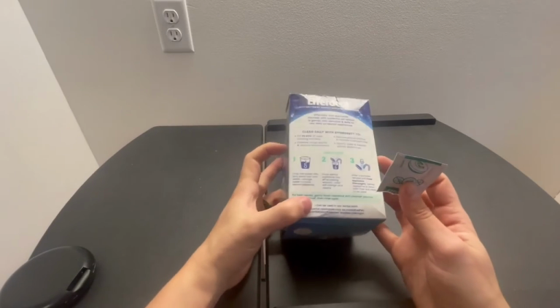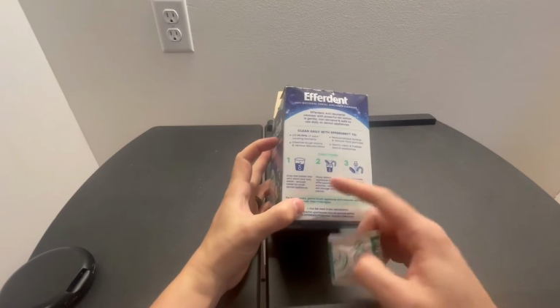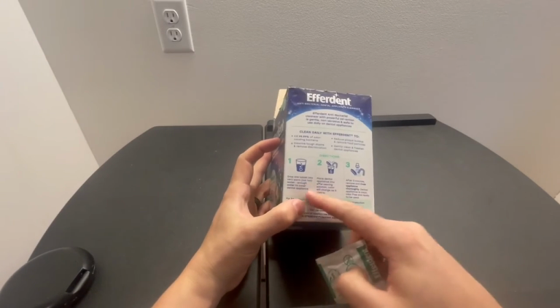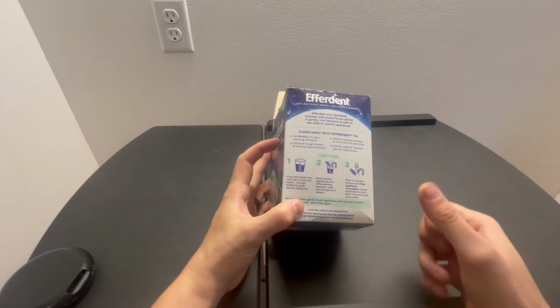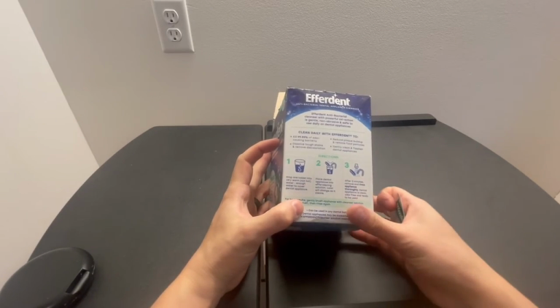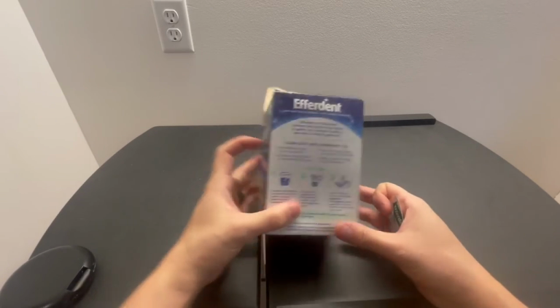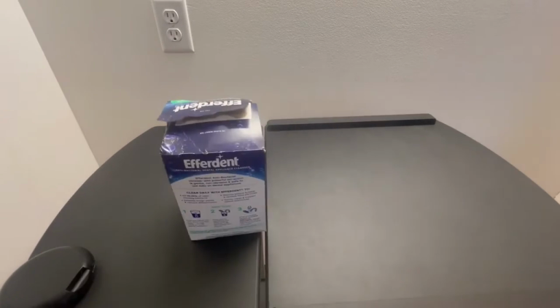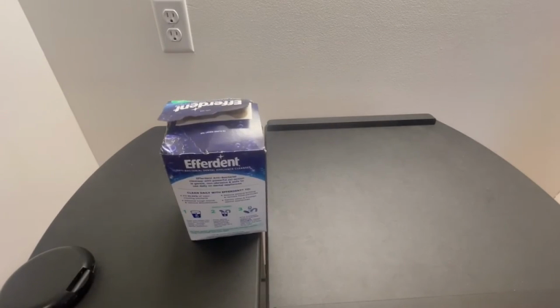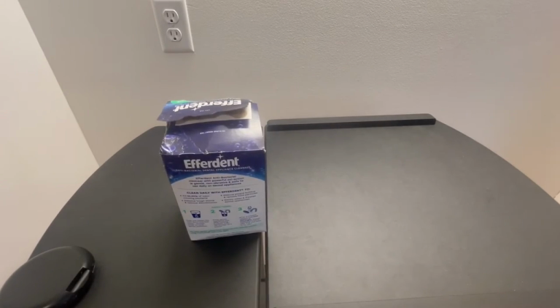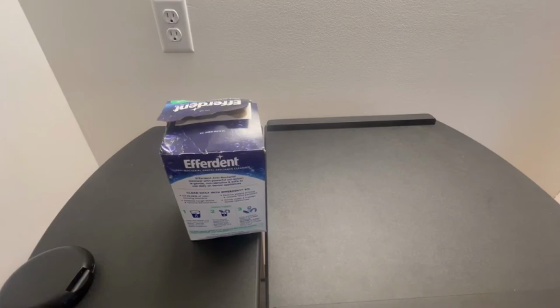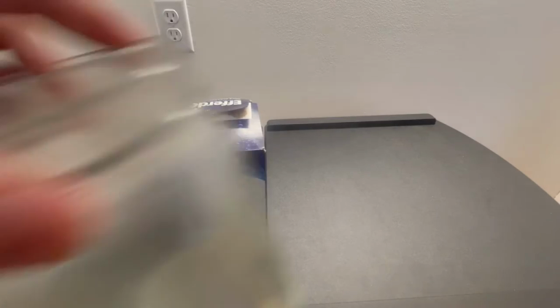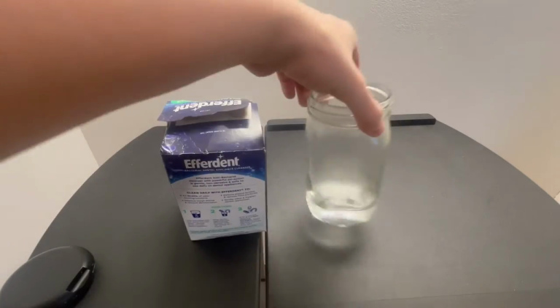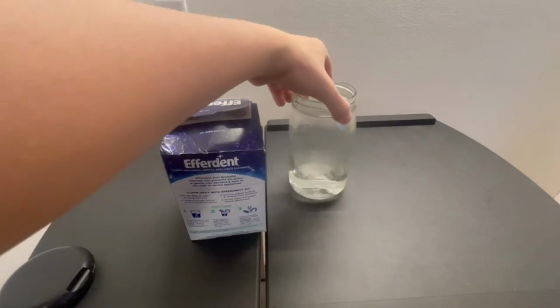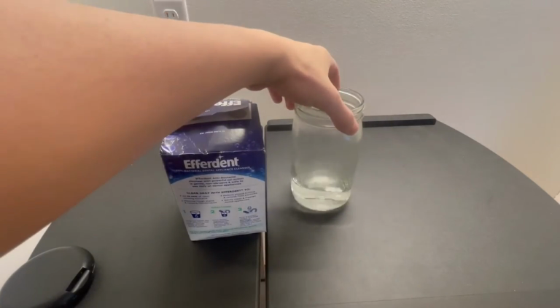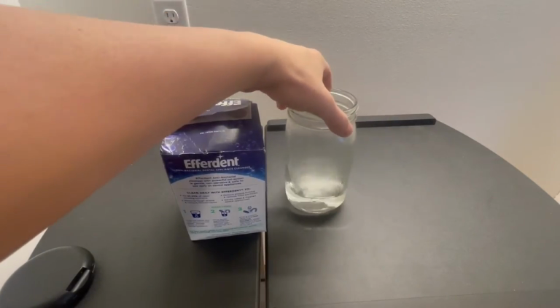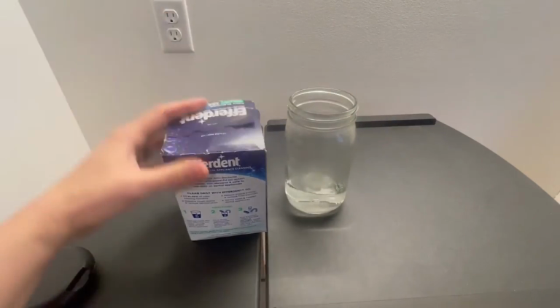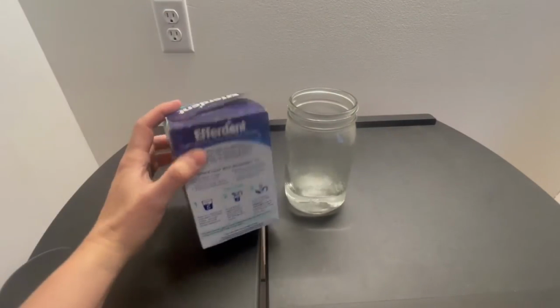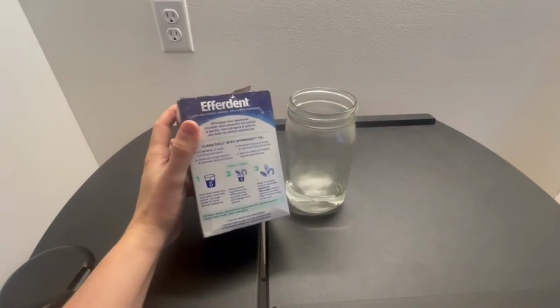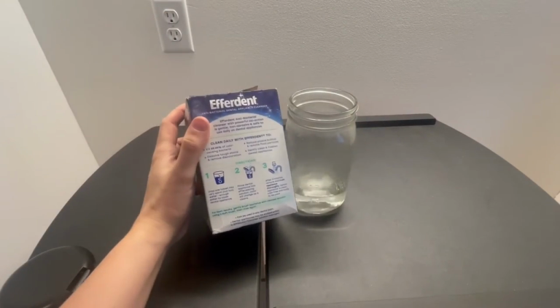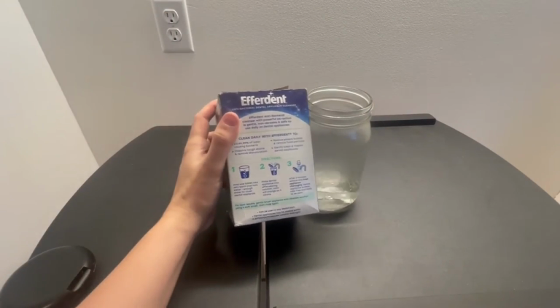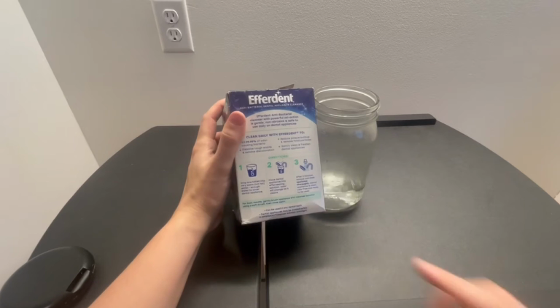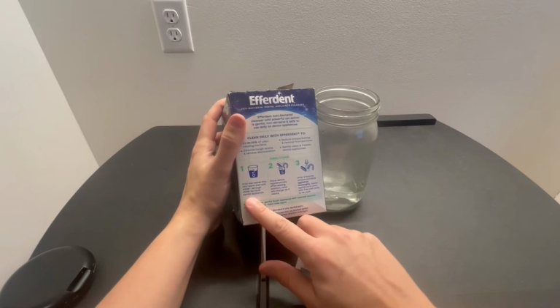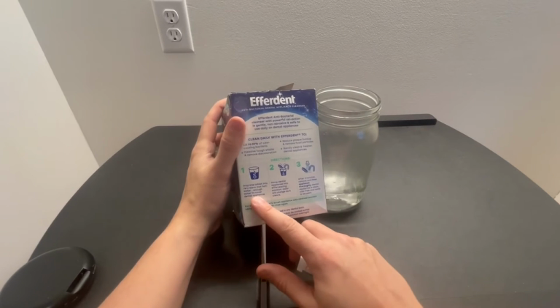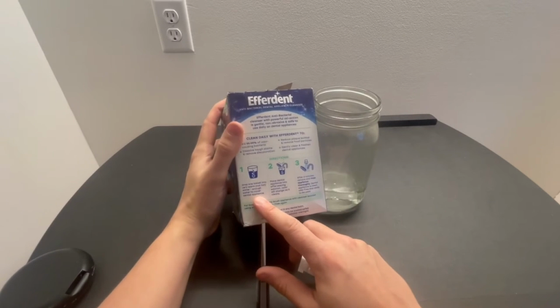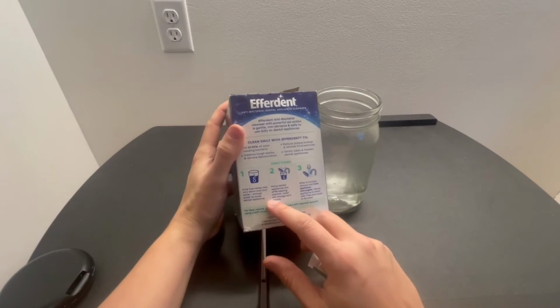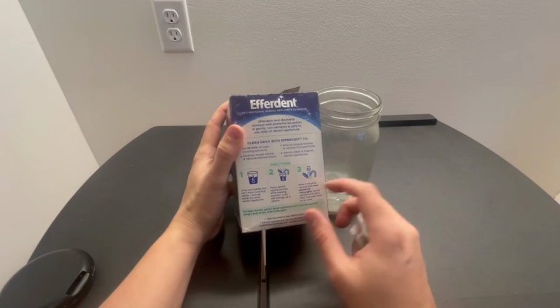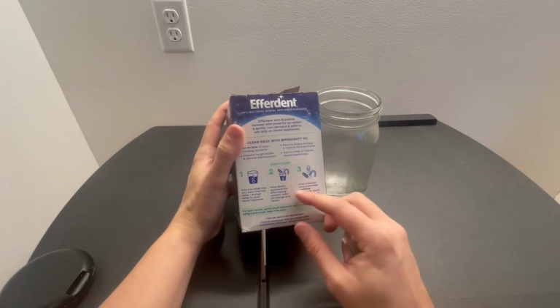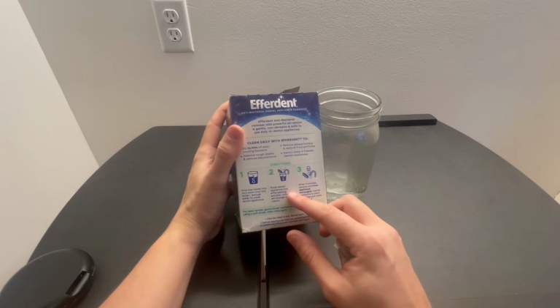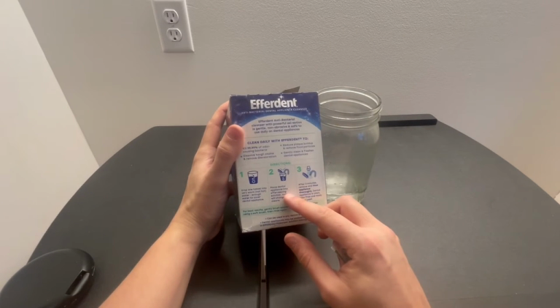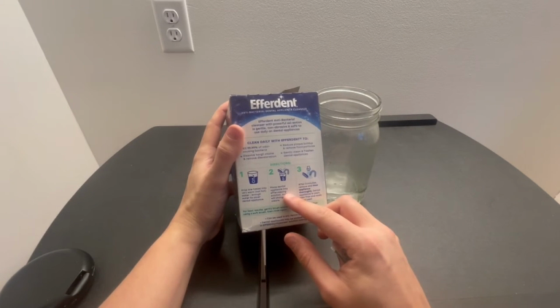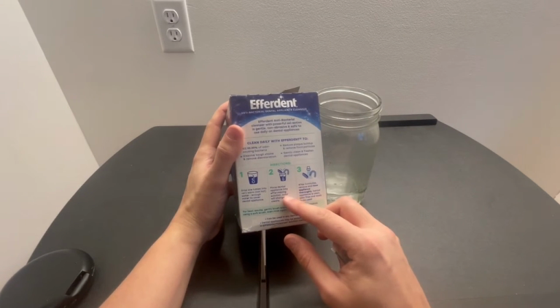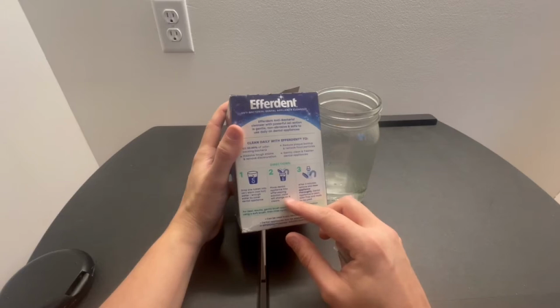The directions say to drop one tablet into very warm, not hot water. I've prepared that here and I made sure to get a clear jar so we can watch what's happening — just enough water to cover the appliance.